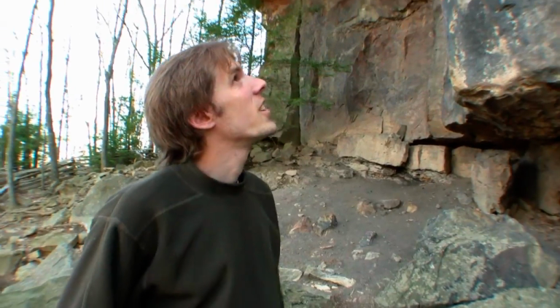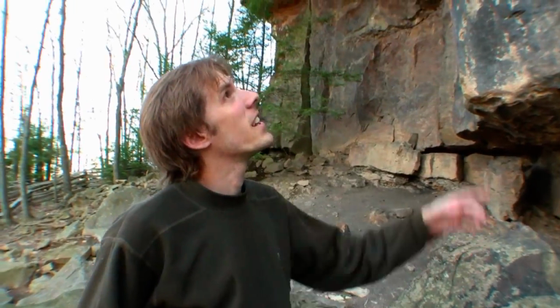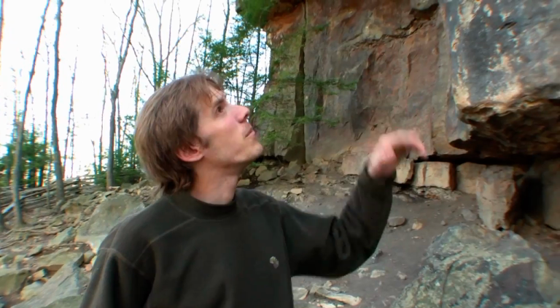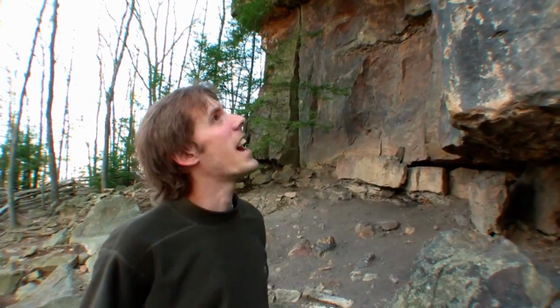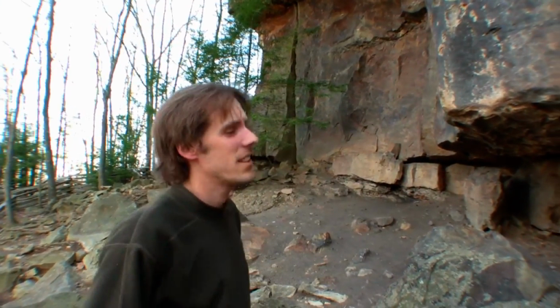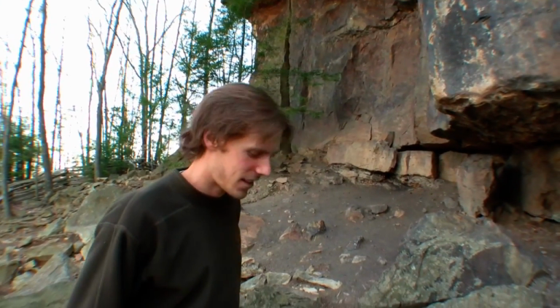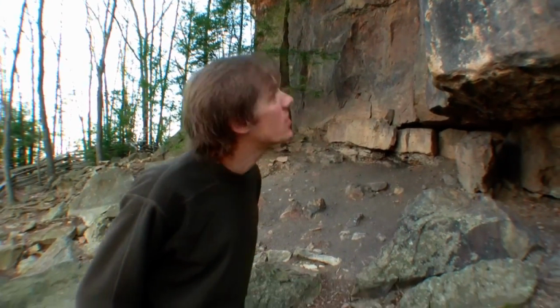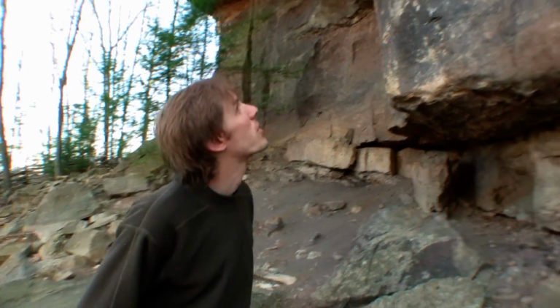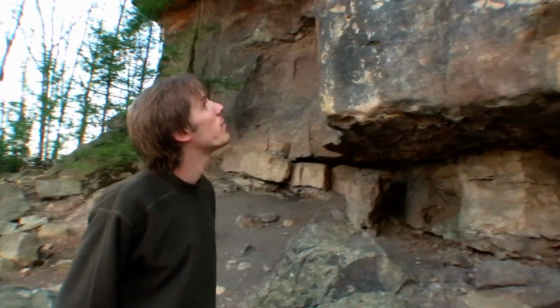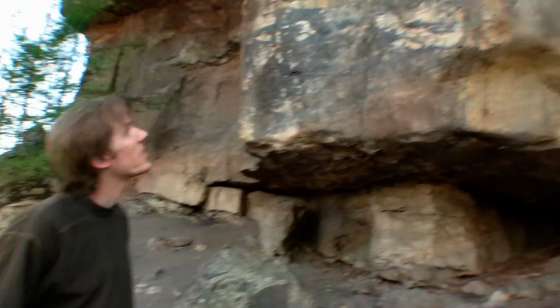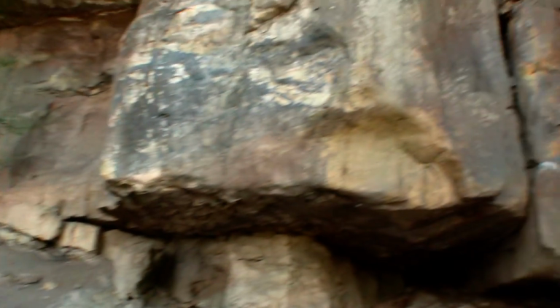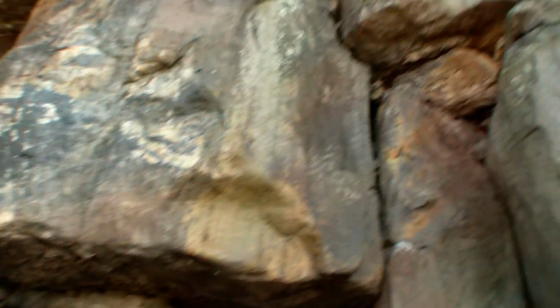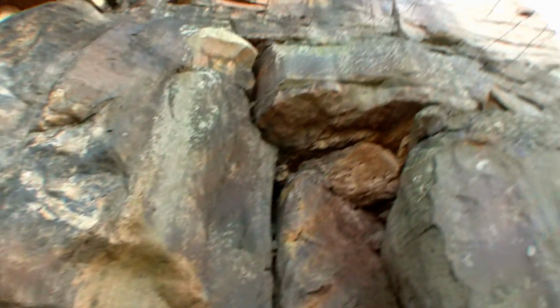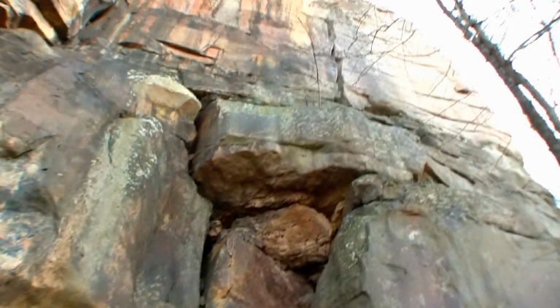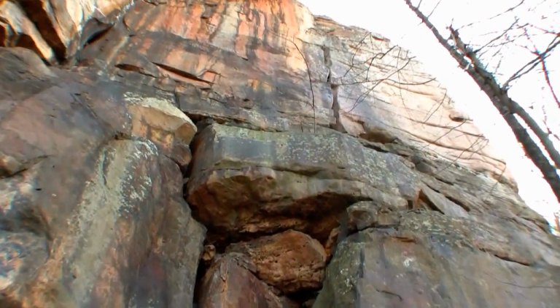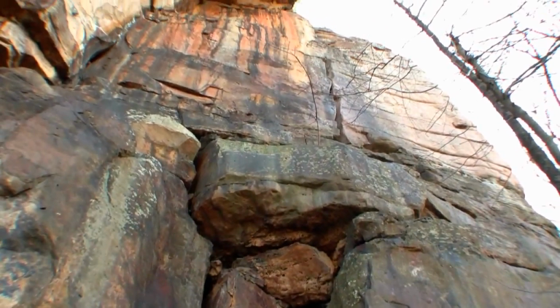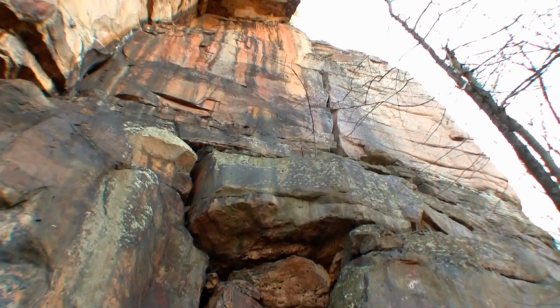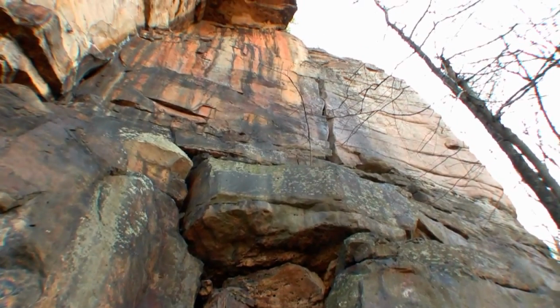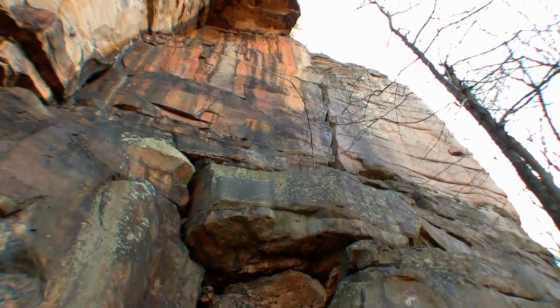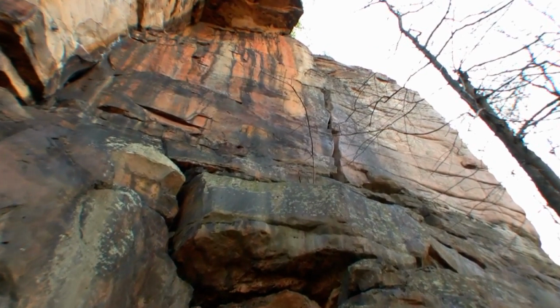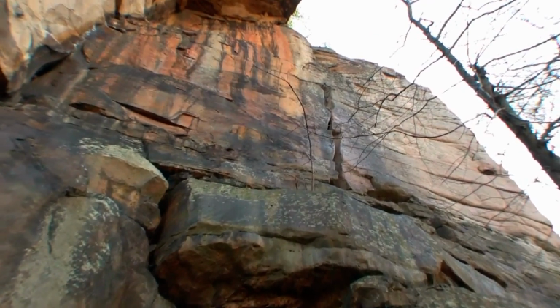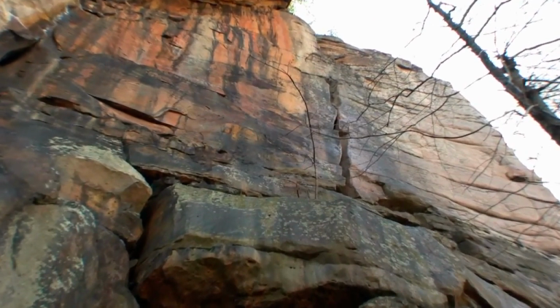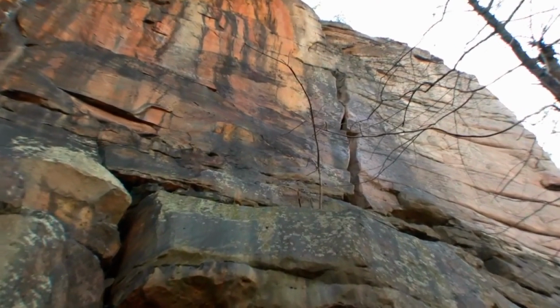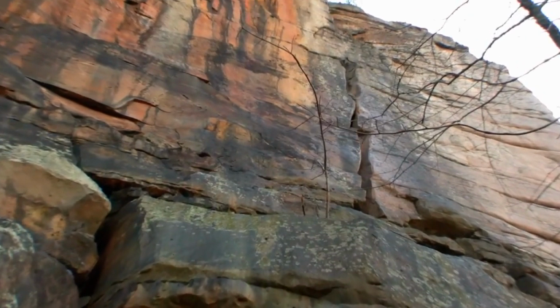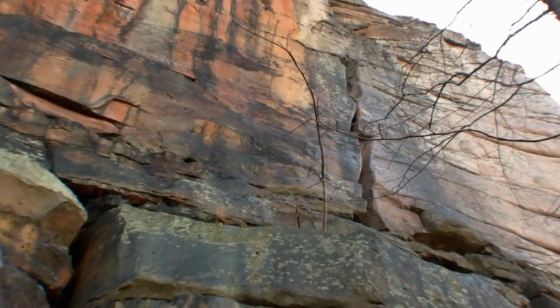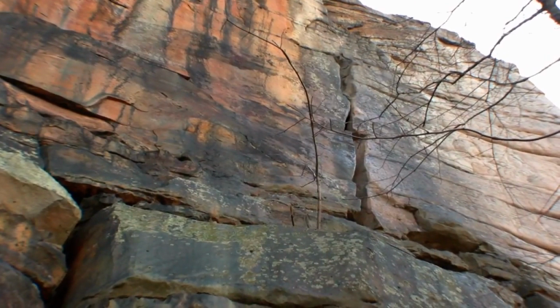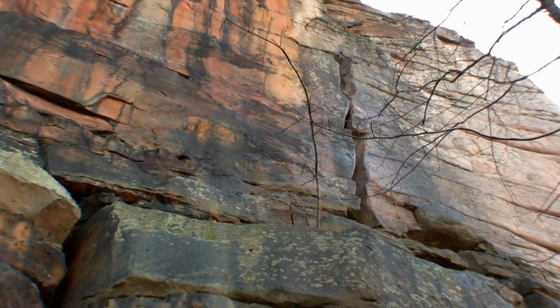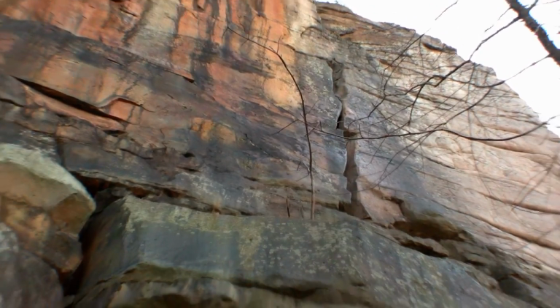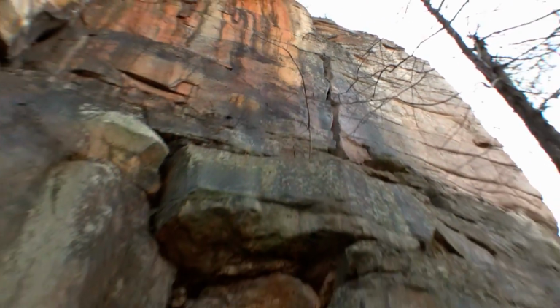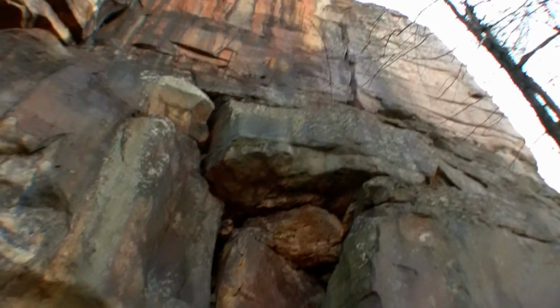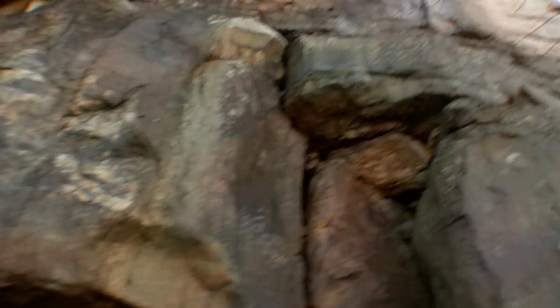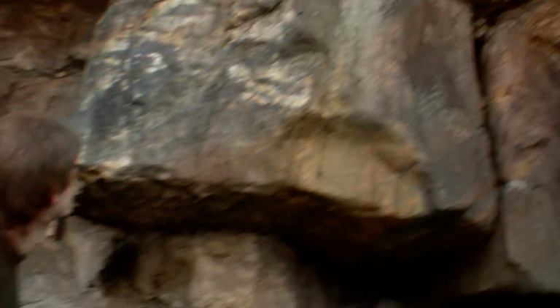So here we've got a zigzag-shaped crack up there — nice hand crack. It's 5.8, one of the first known leads in the gorge. It was put up in the late 70s. Beautiful climb, one that people often do when they first get here.